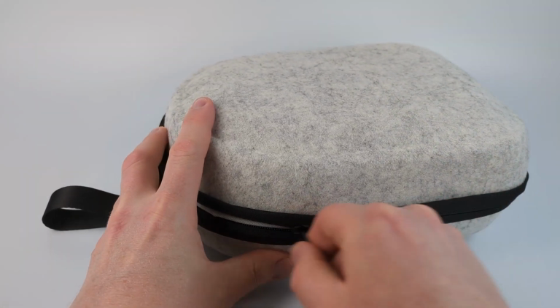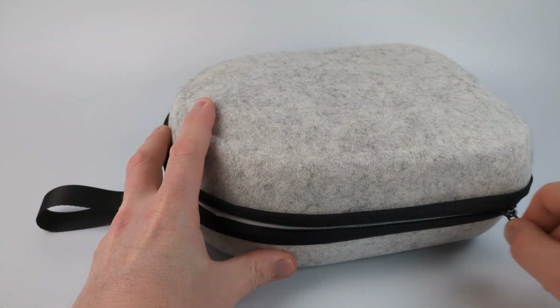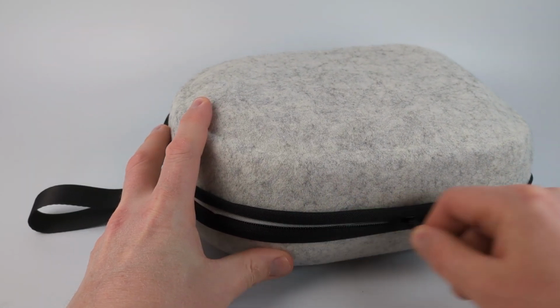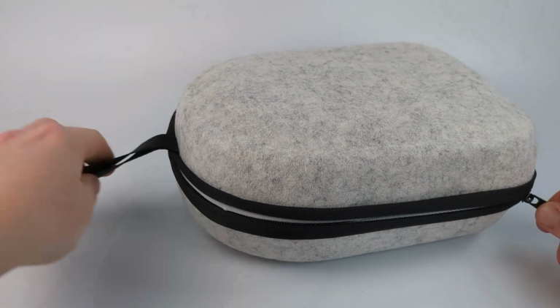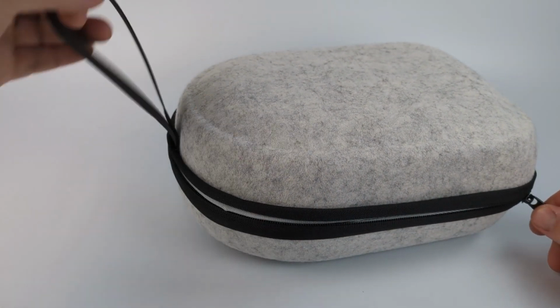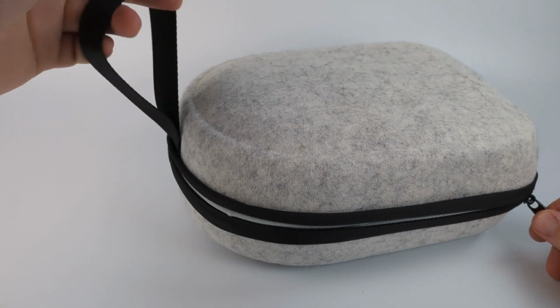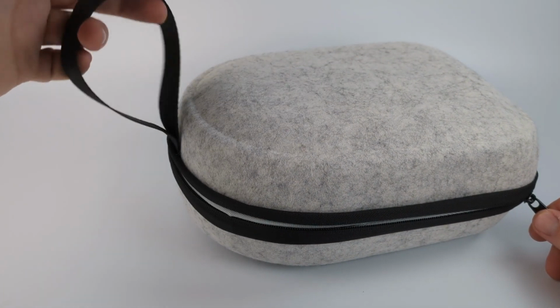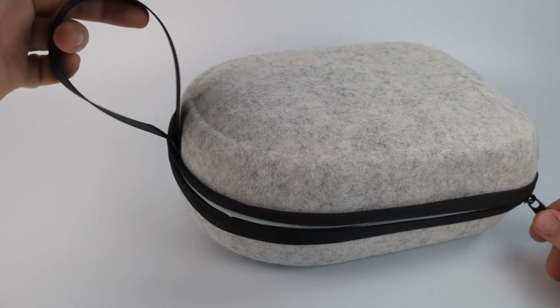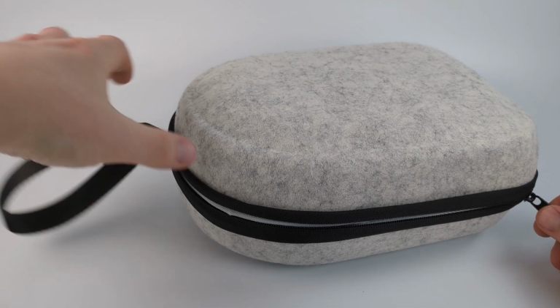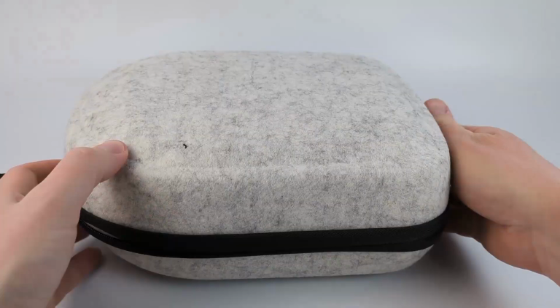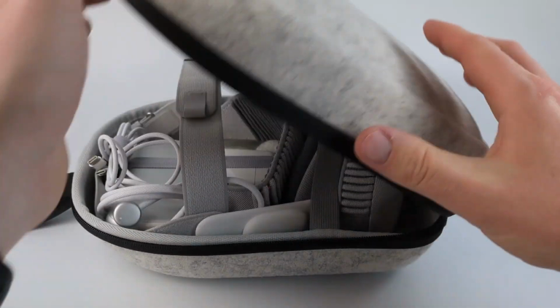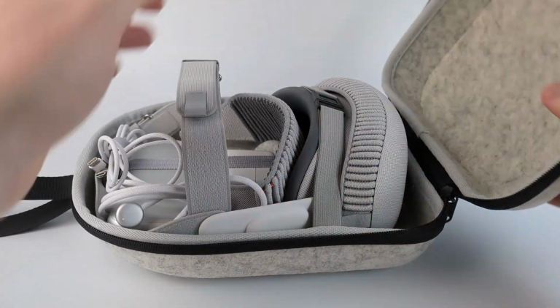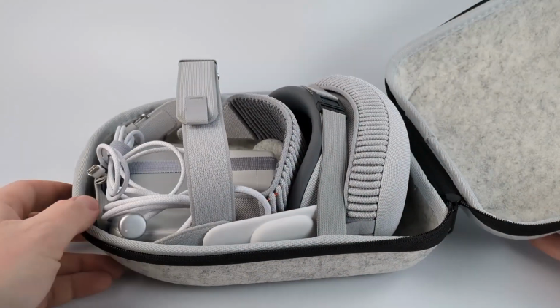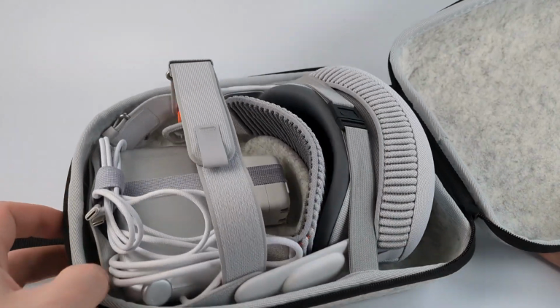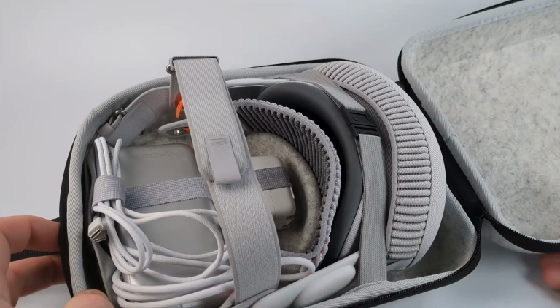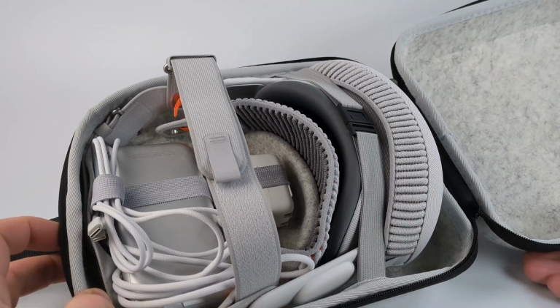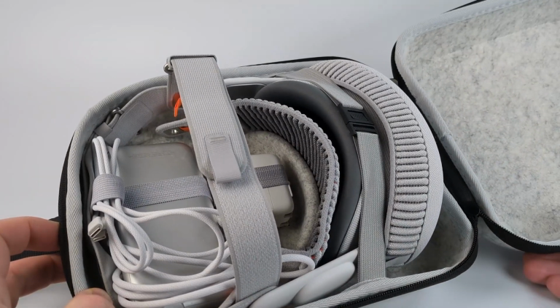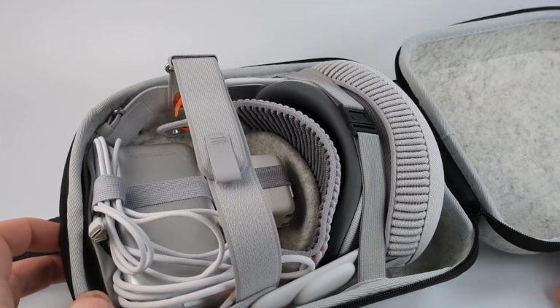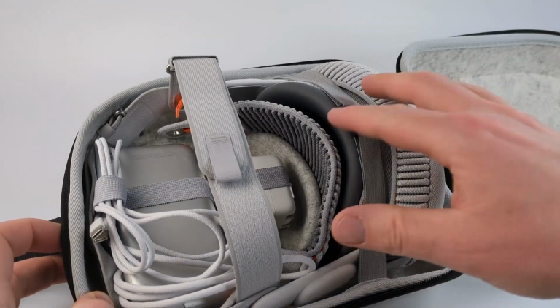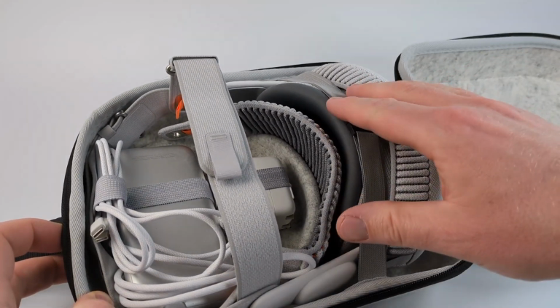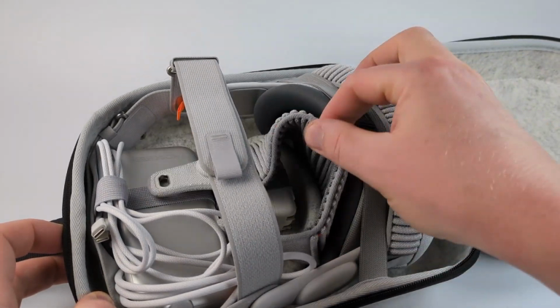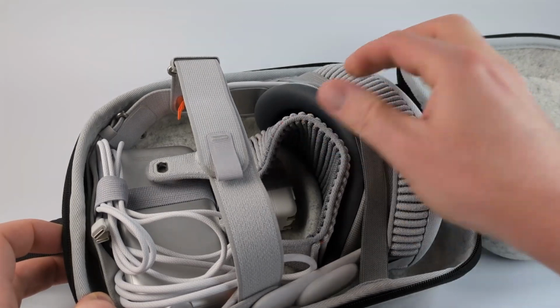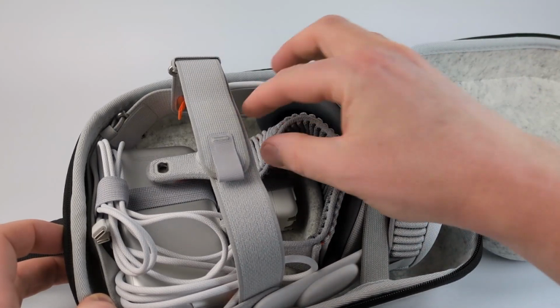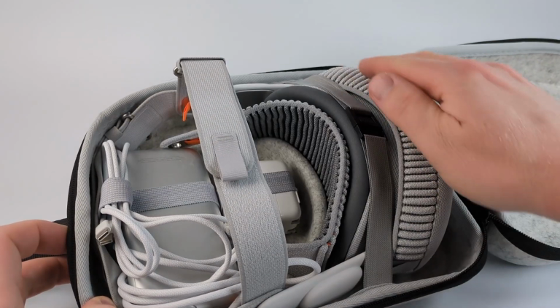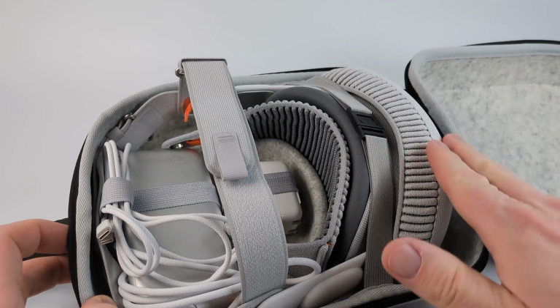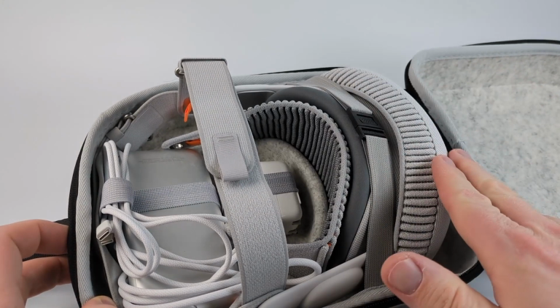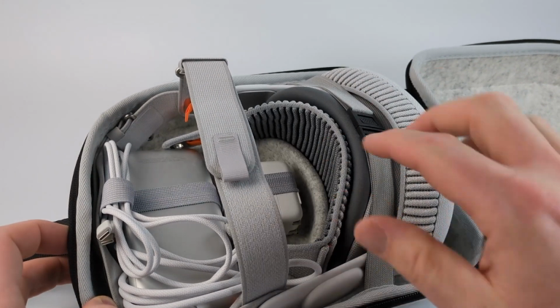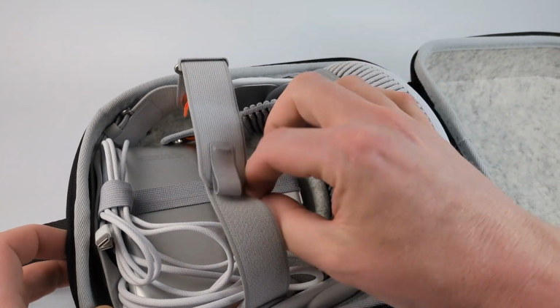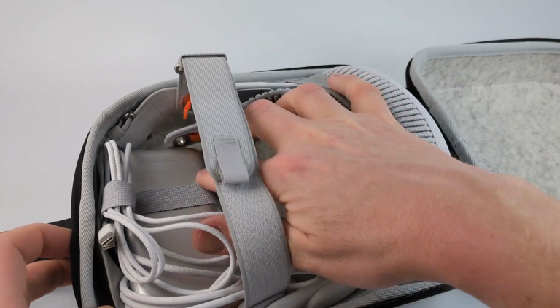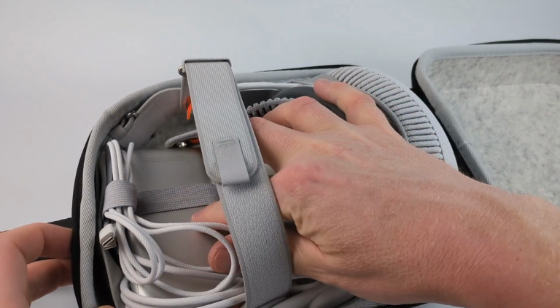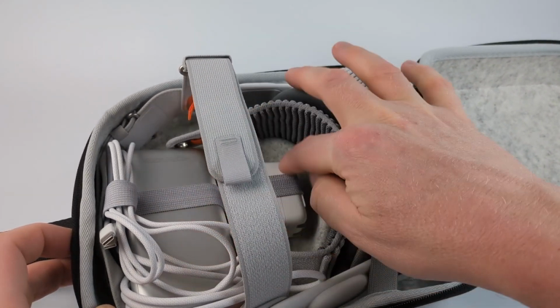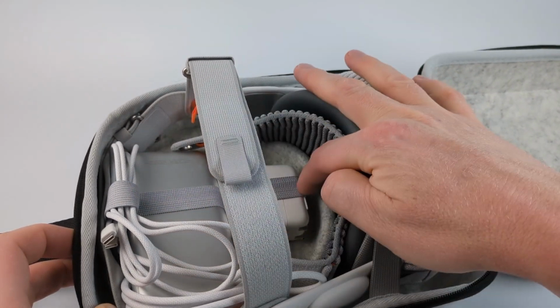The zipper is very nice and as you can see you get a nice loop right here. When I open it up, you can see that I have the Vision Pro in here with both headbands, its protective cover on it, and the battery, the charger,